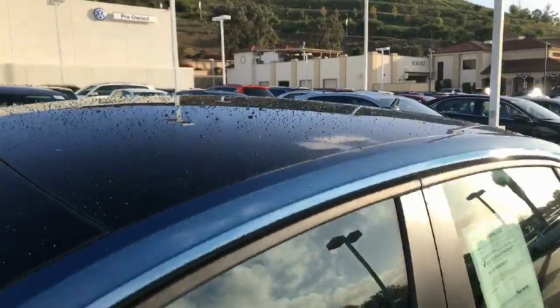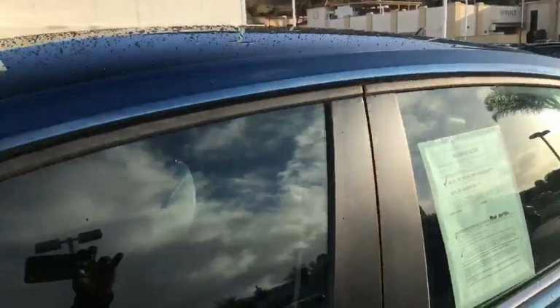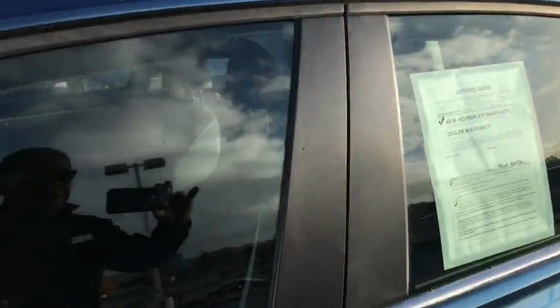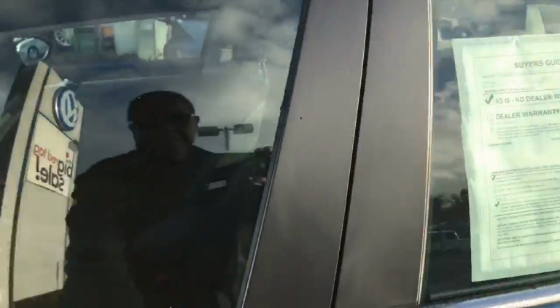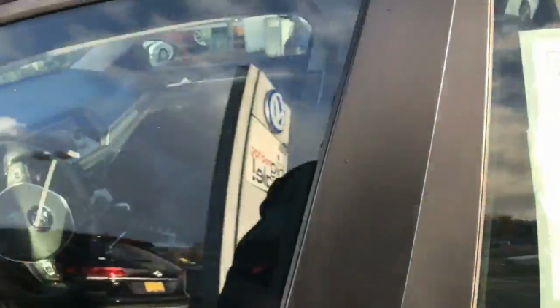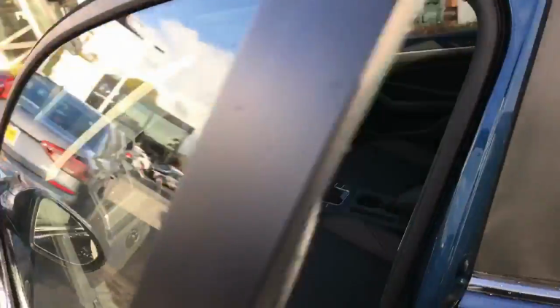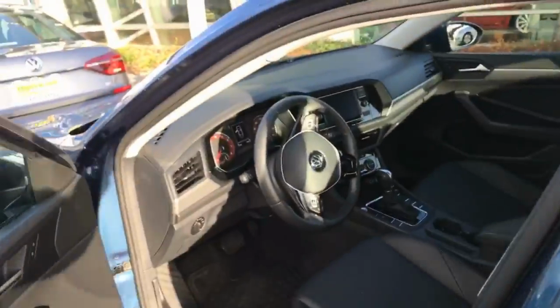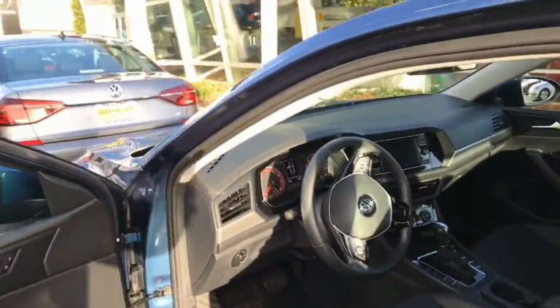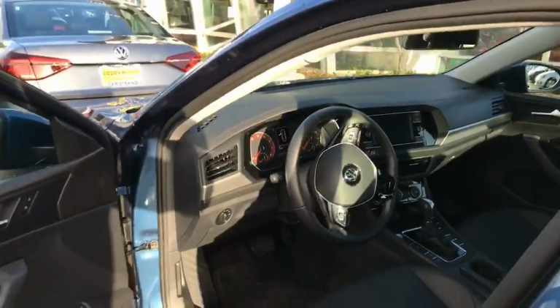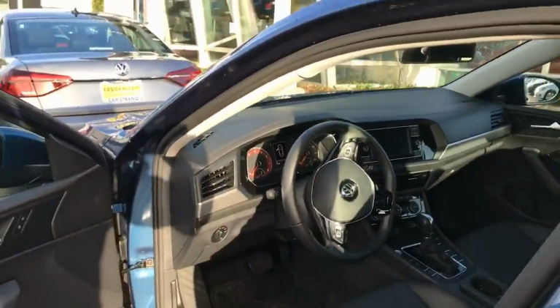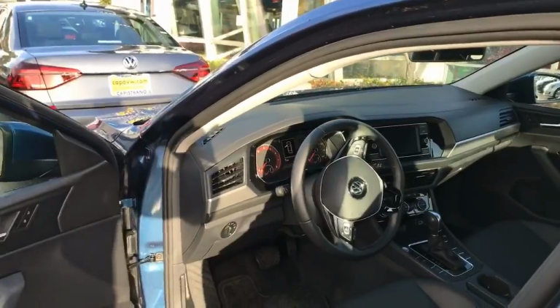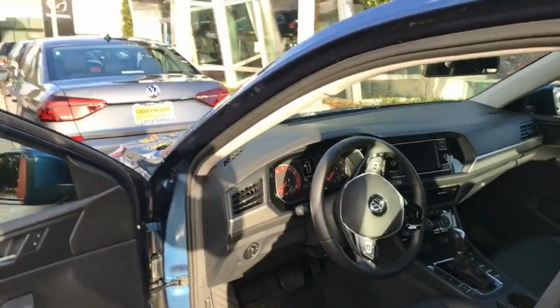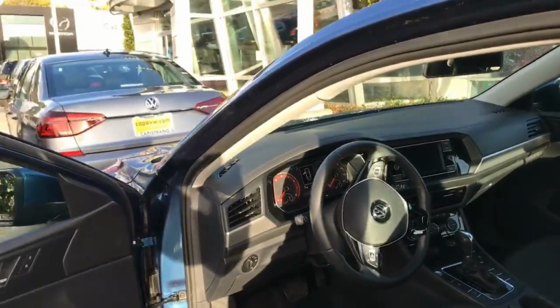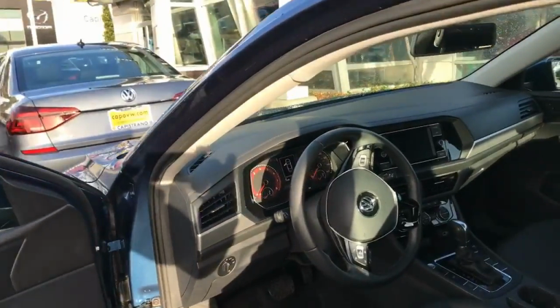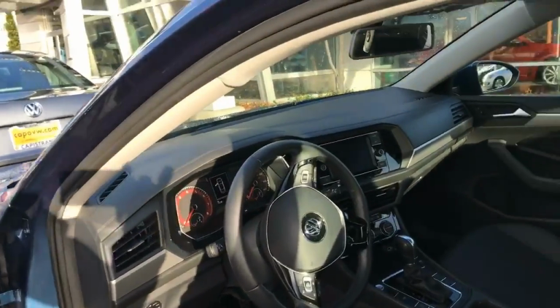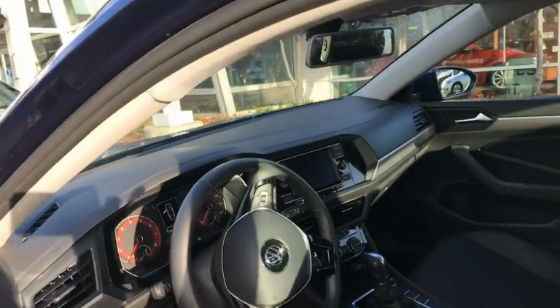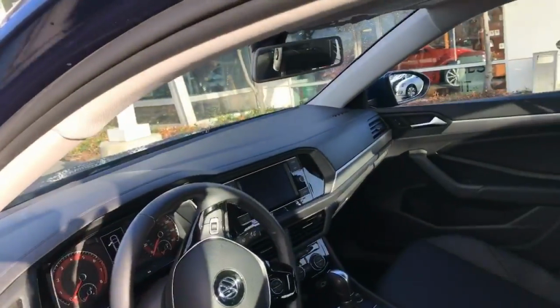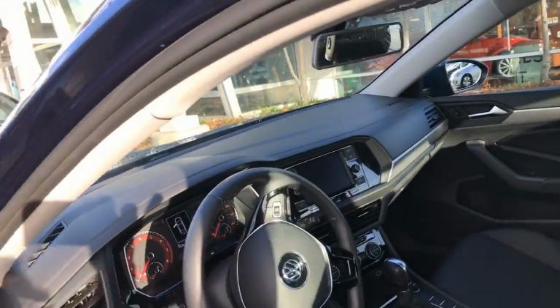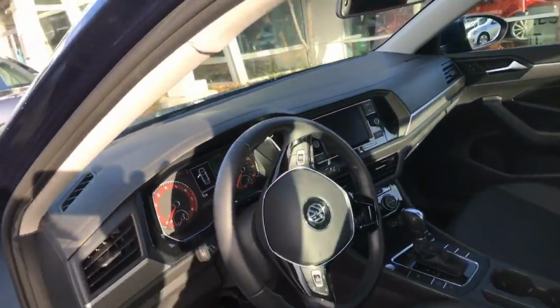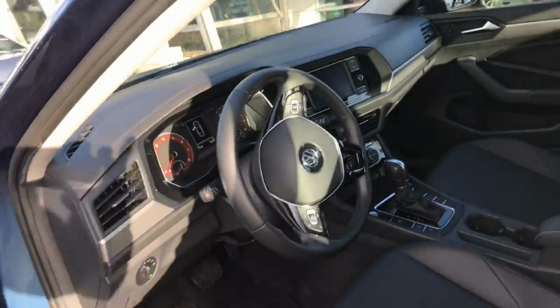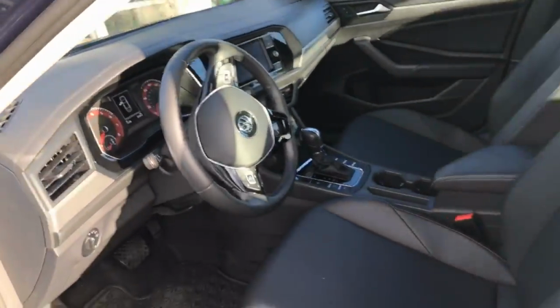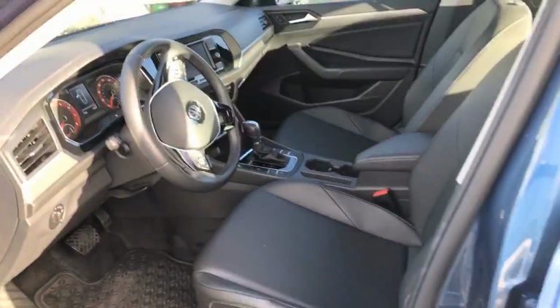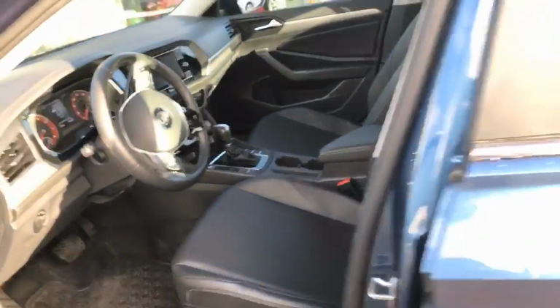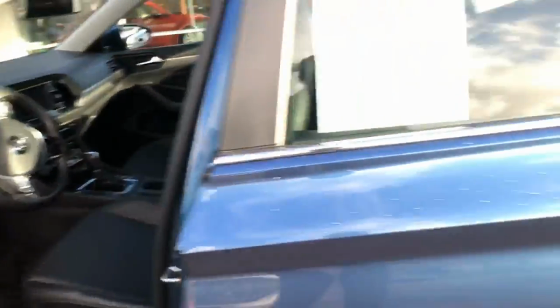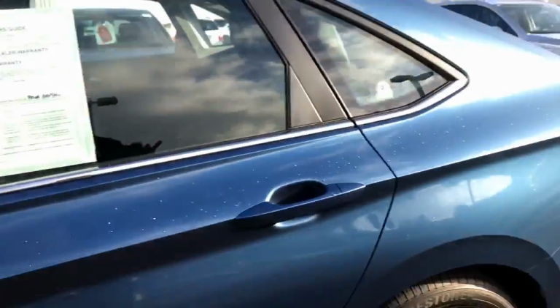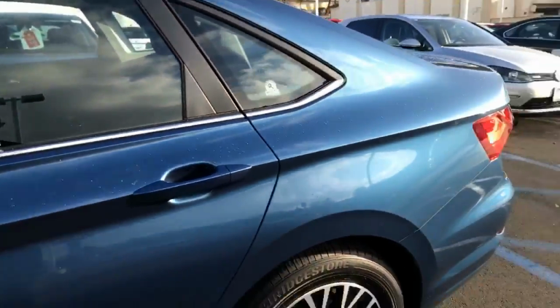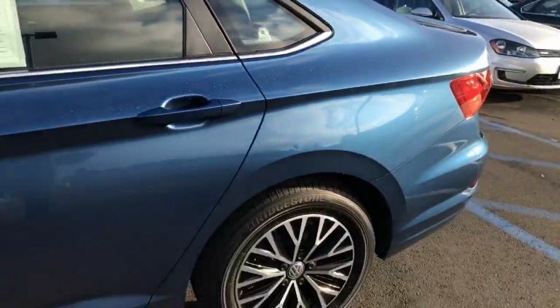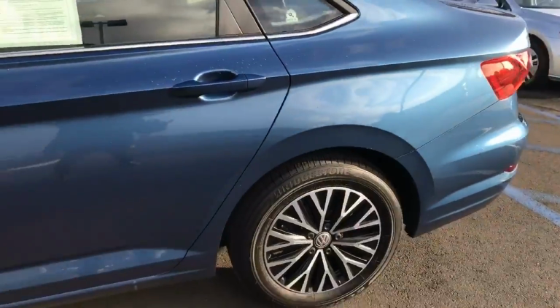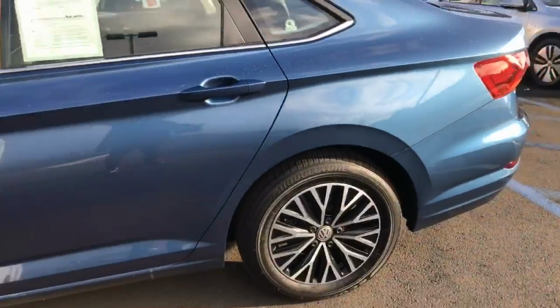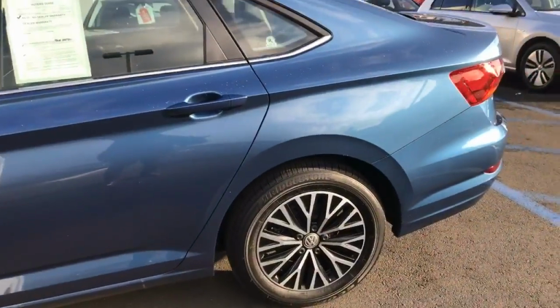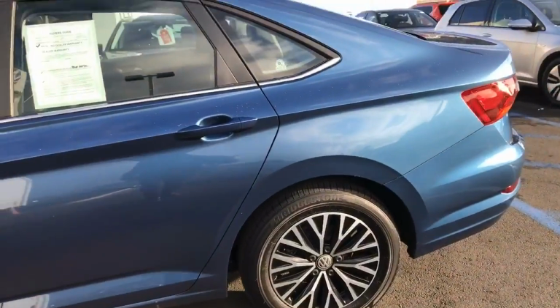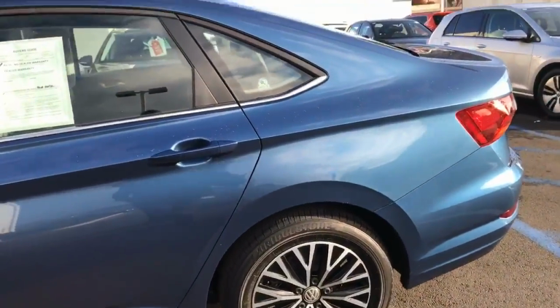I'll put it up for you. Similar to the interior as the R-line that we sat in, but this is the car we're talking about. The same exact color. I really like the alloys on this one.